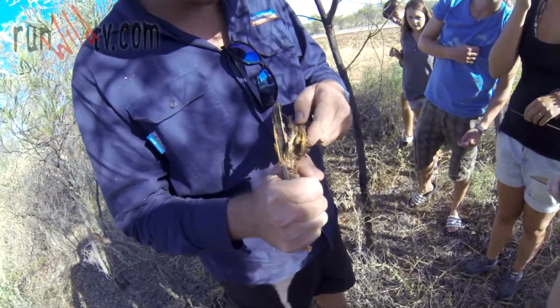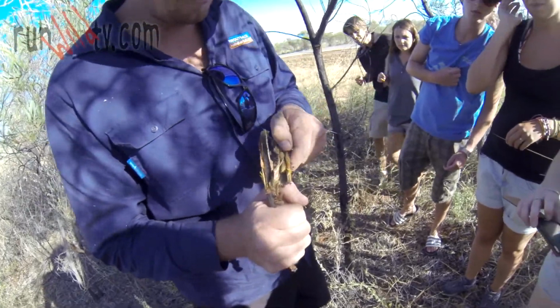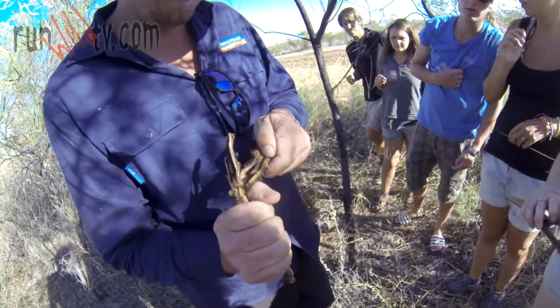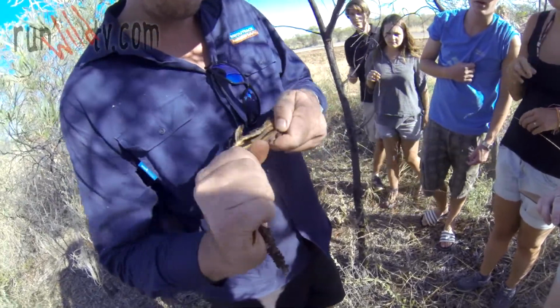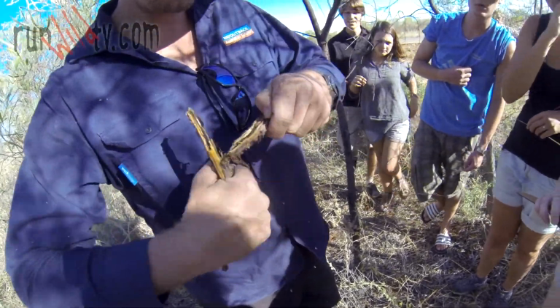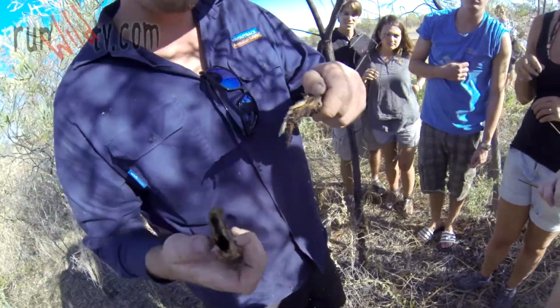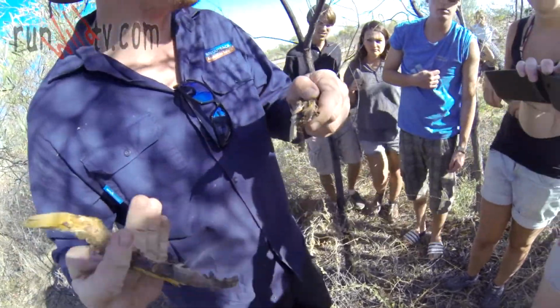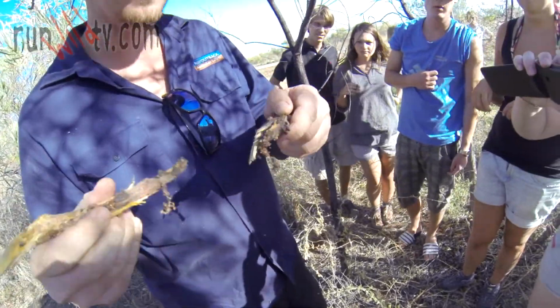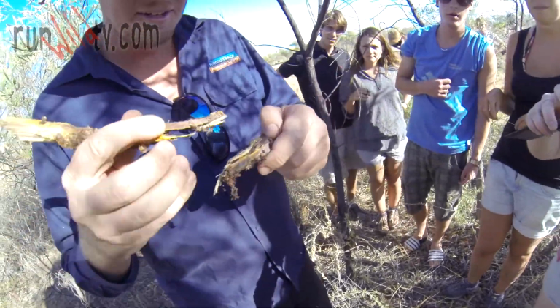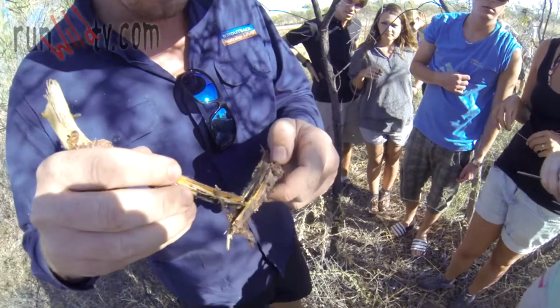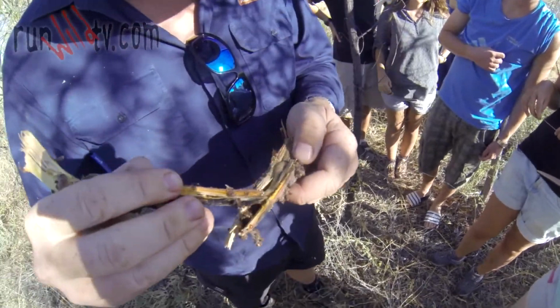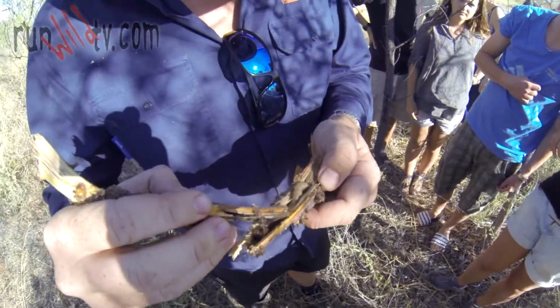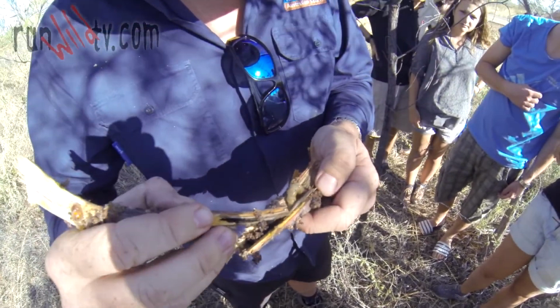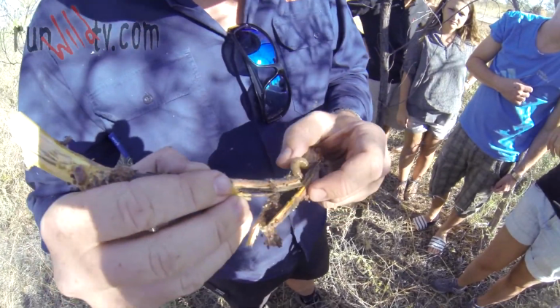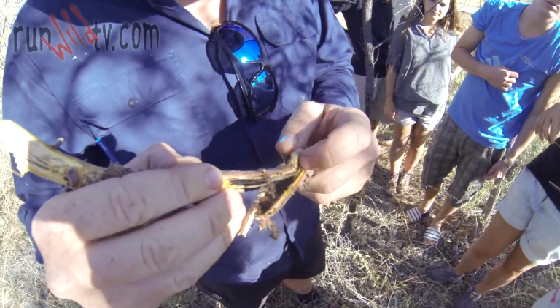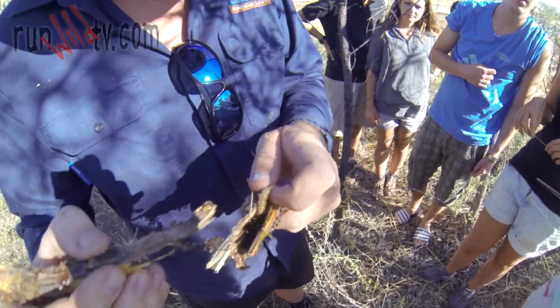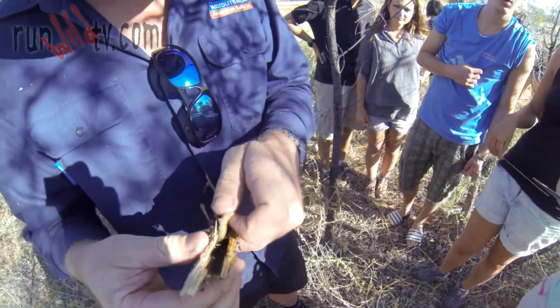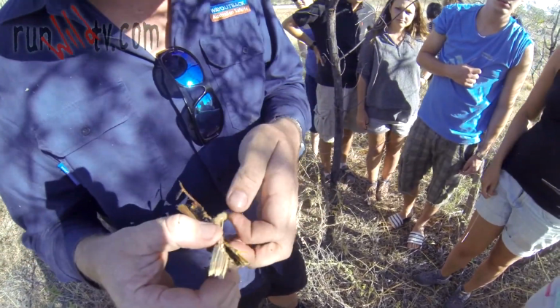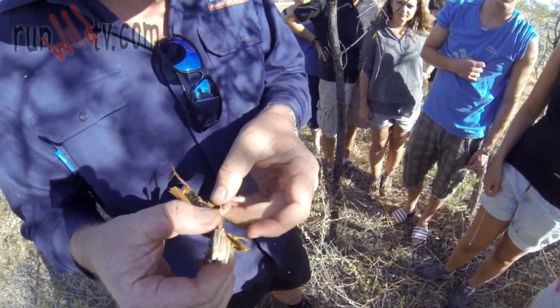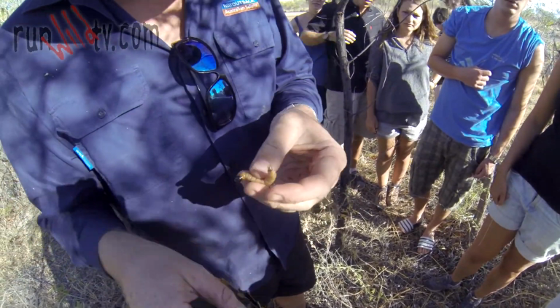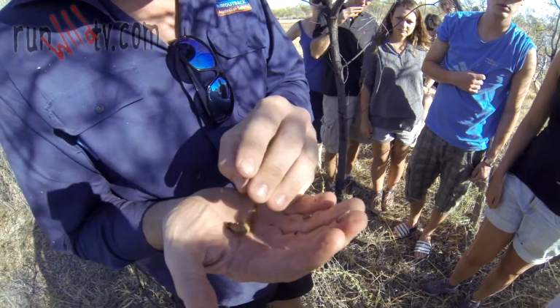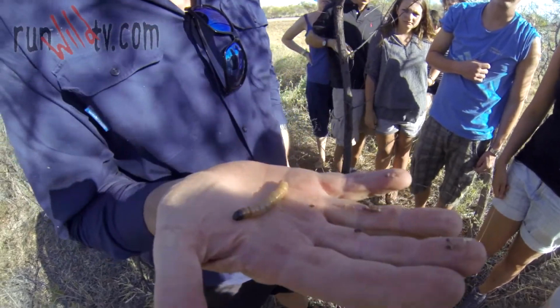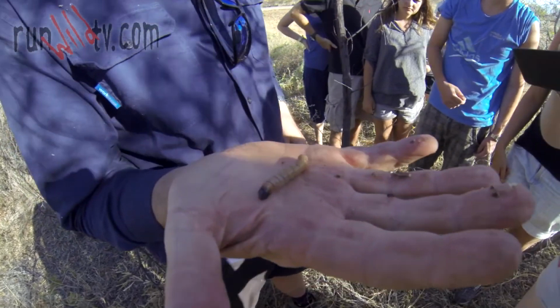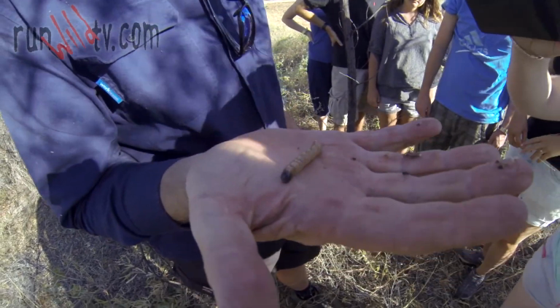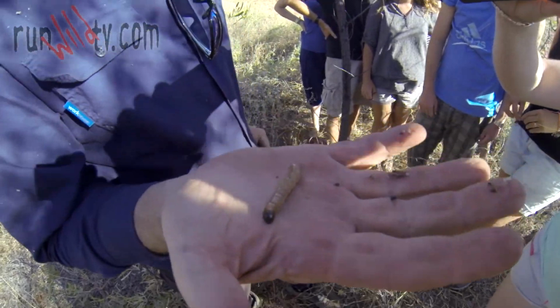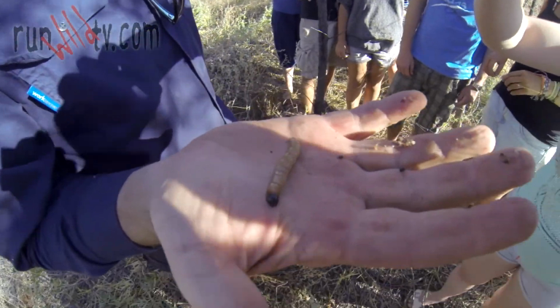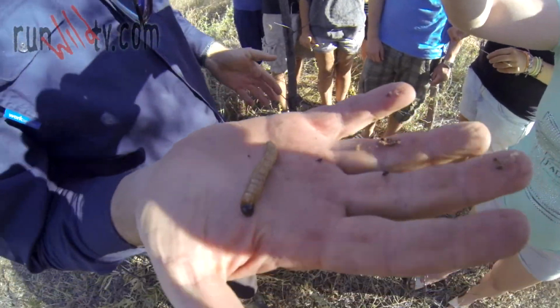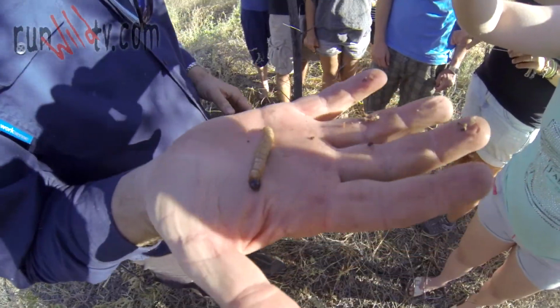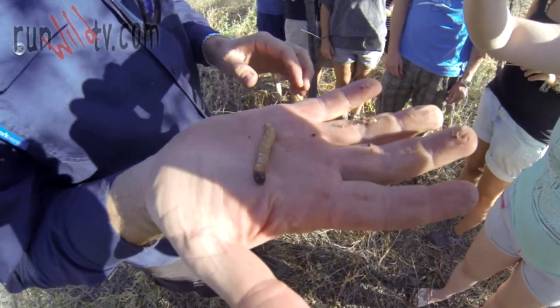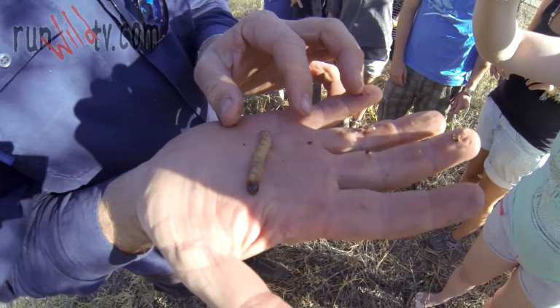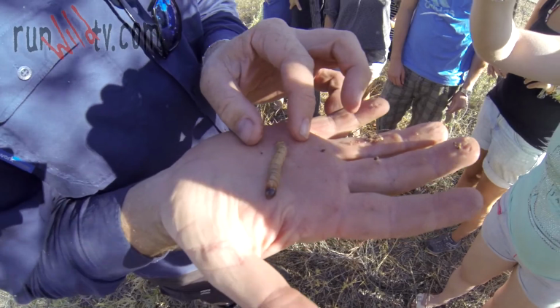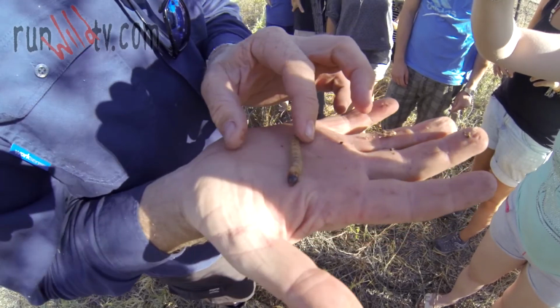This here is a wood grub. It's a larvae. Wood grubs are rich in protein, rich in fat — all the things that you want to eat.